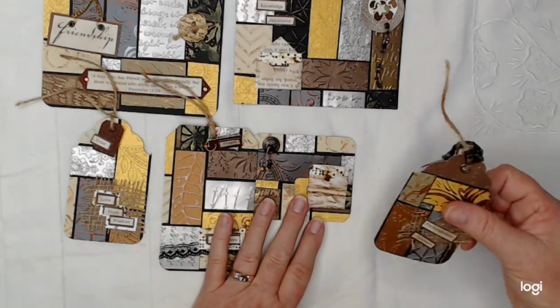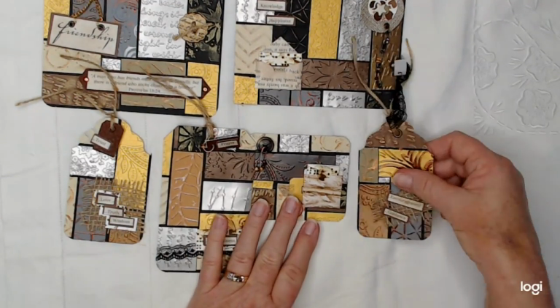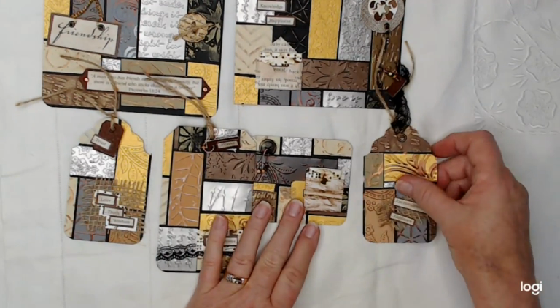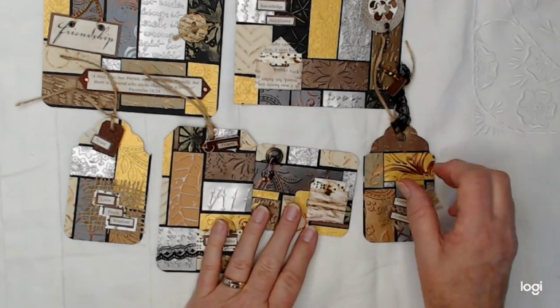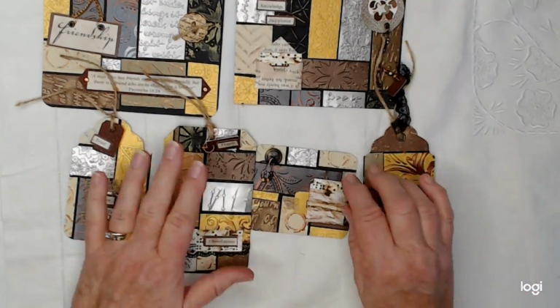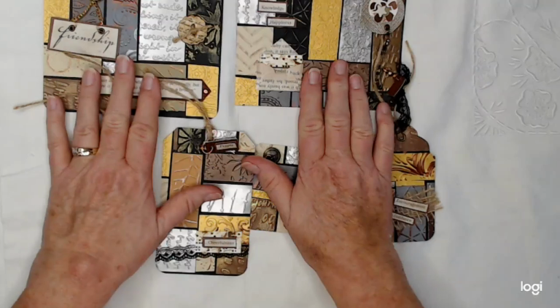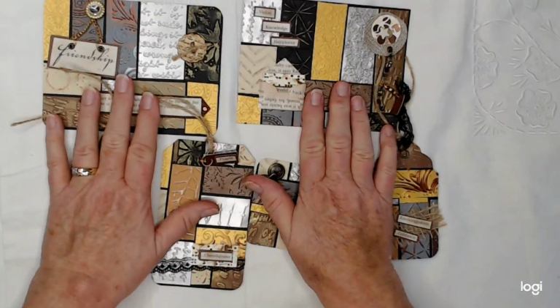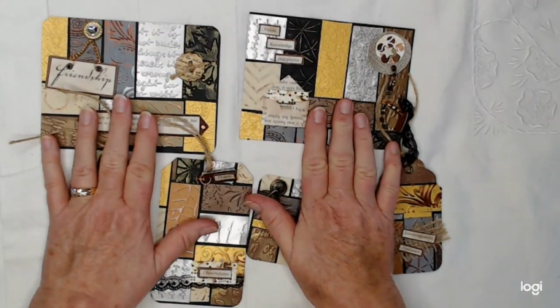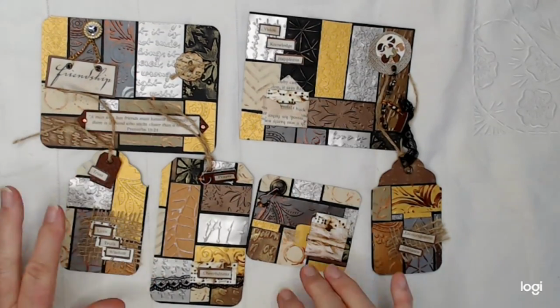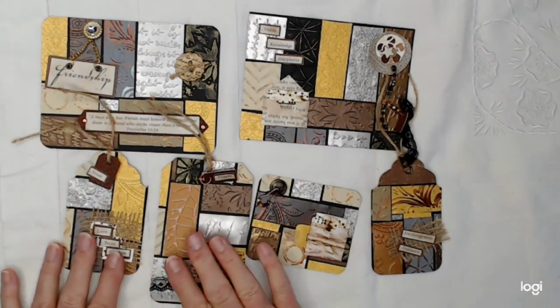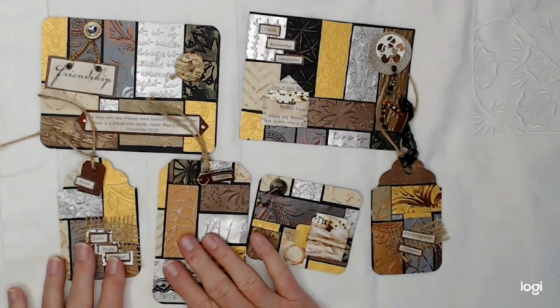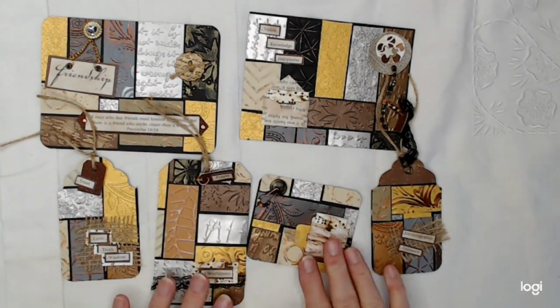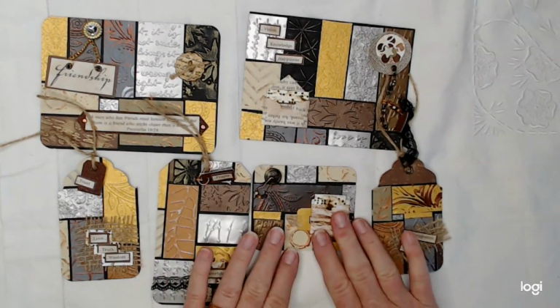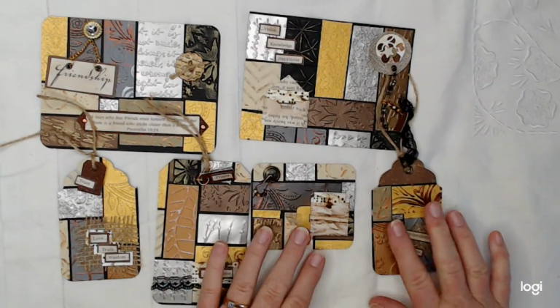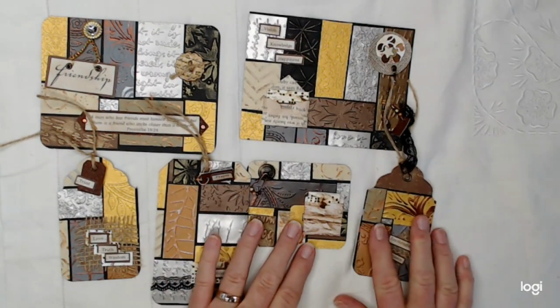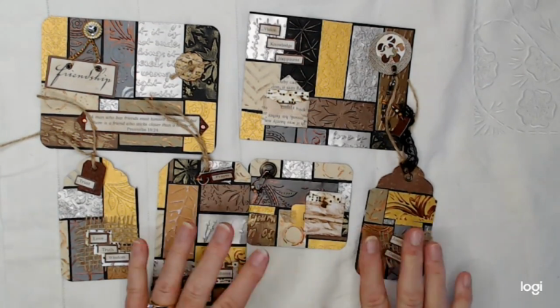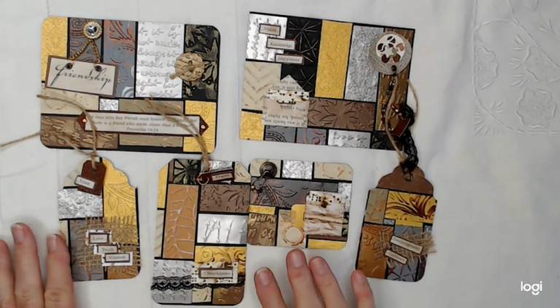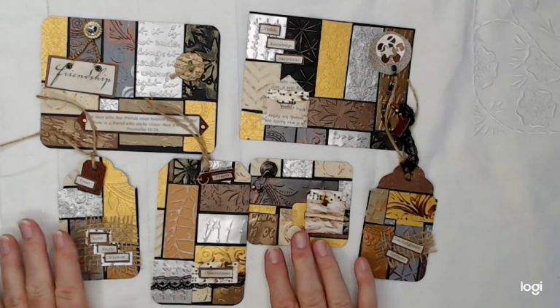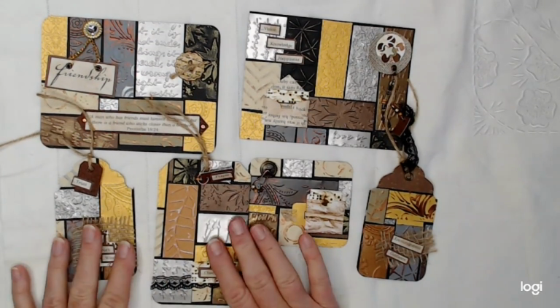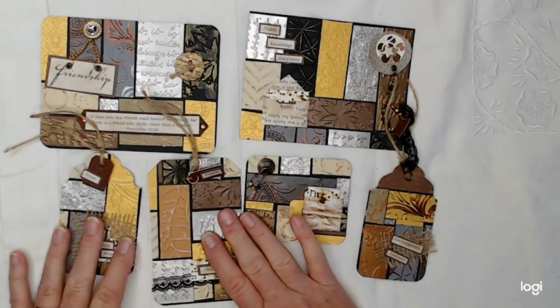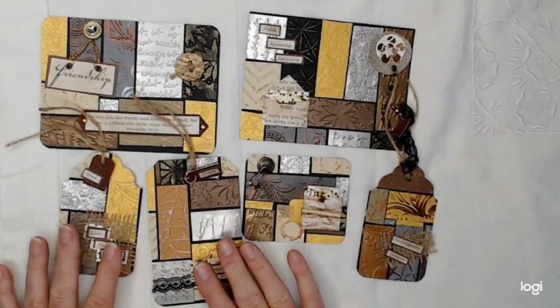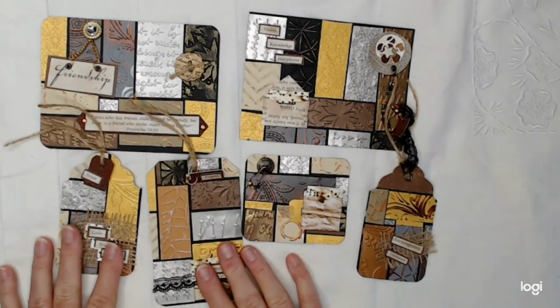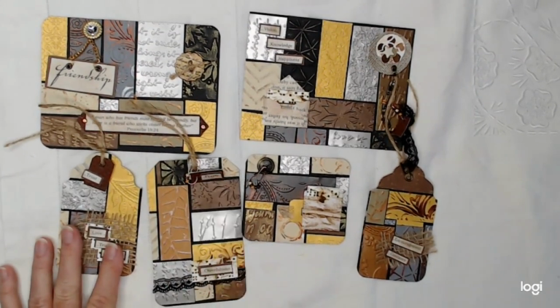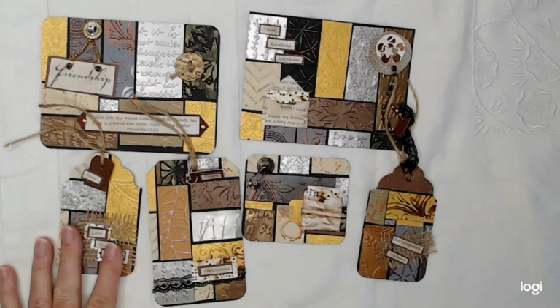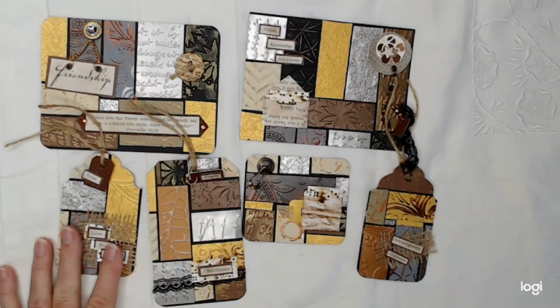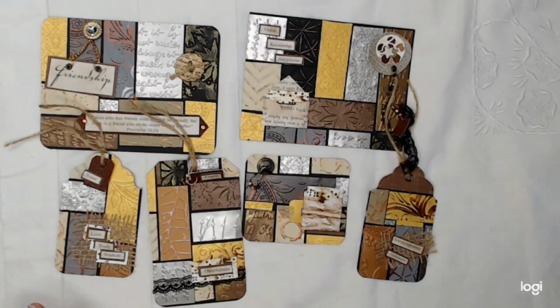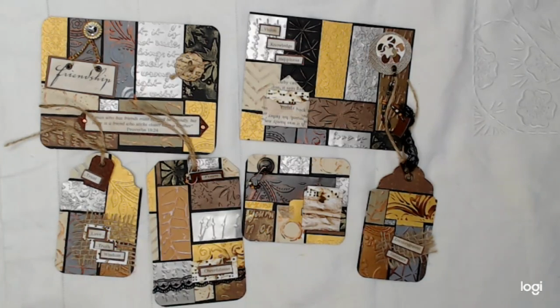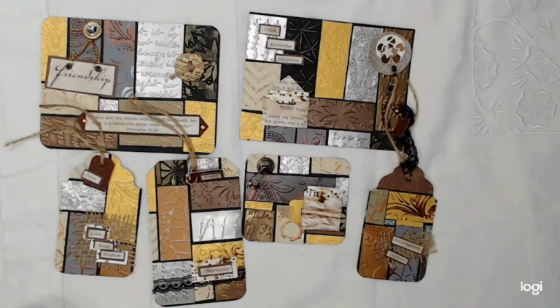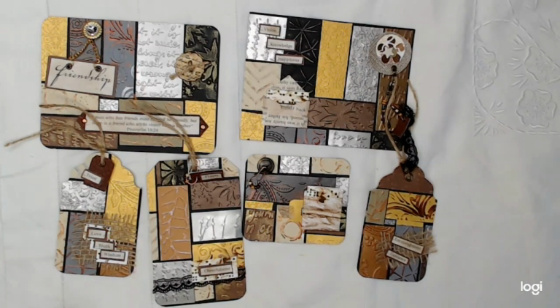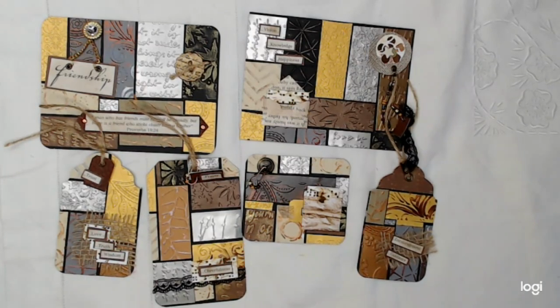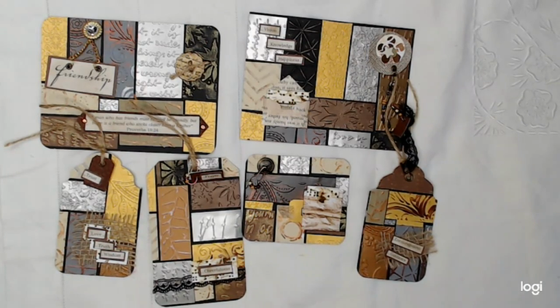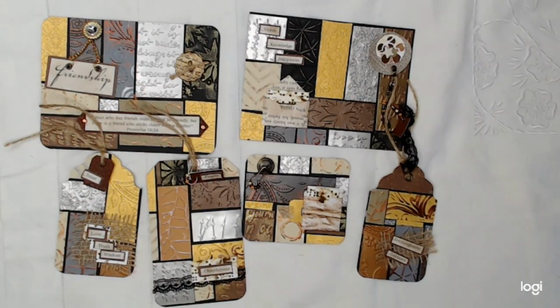Six pieces to this little kit. You can find it in my Etsy shop. Thanks for watching, guys. Have a great day. Bye-bye.